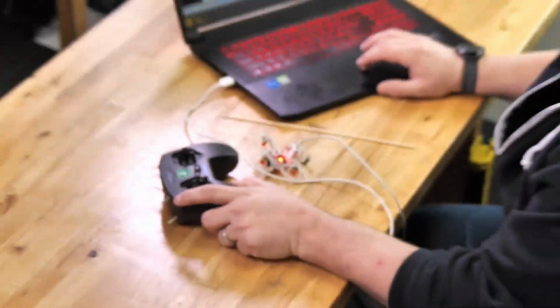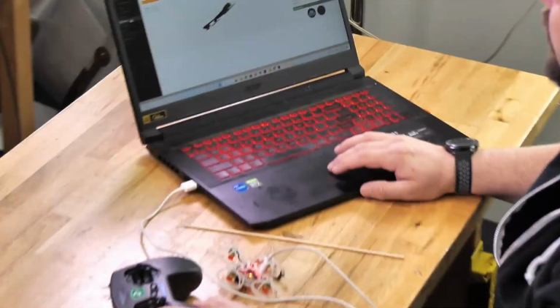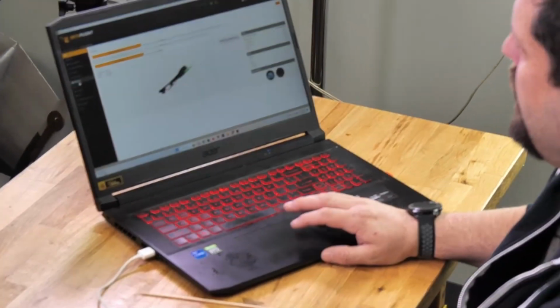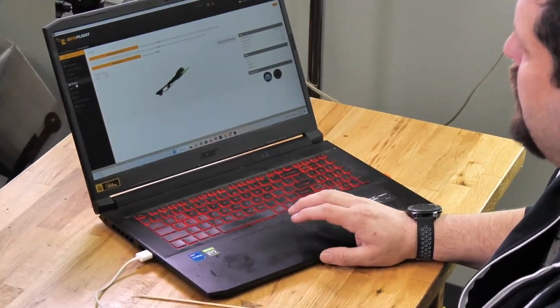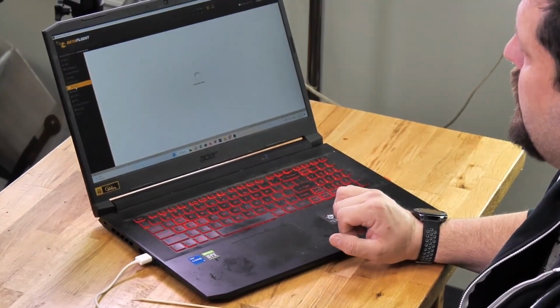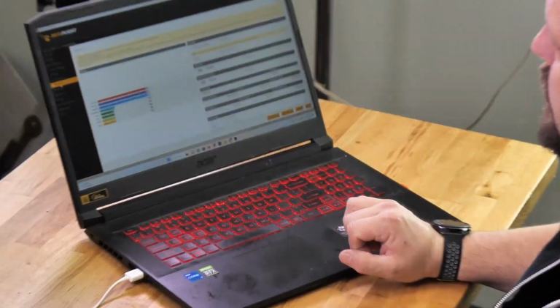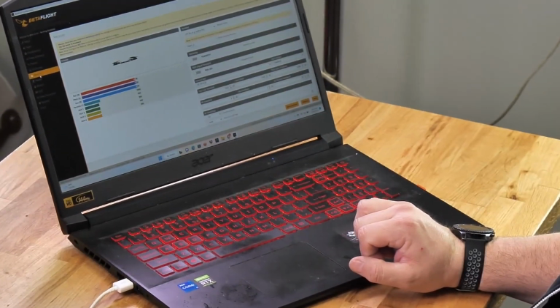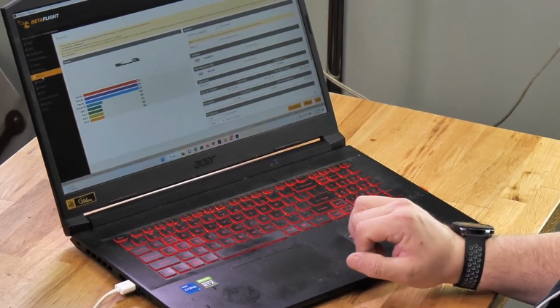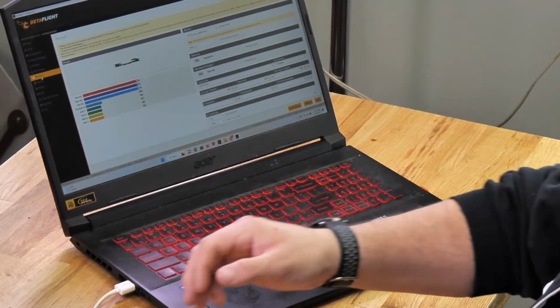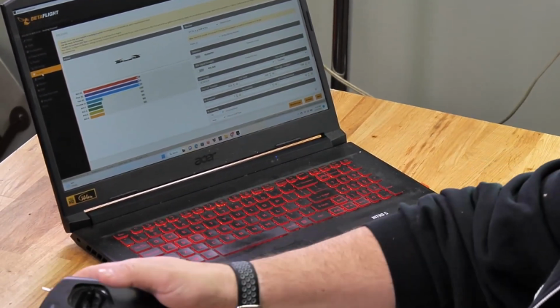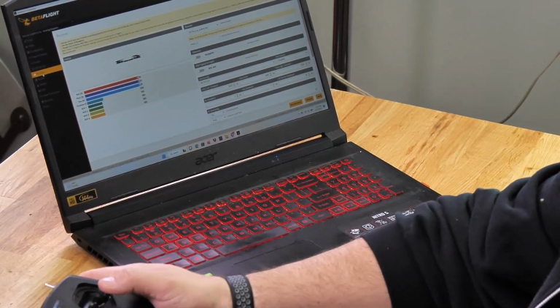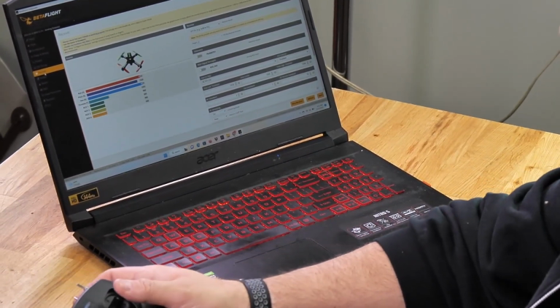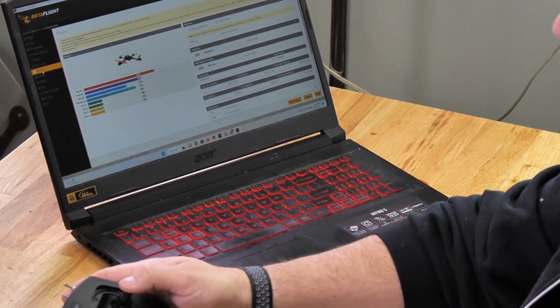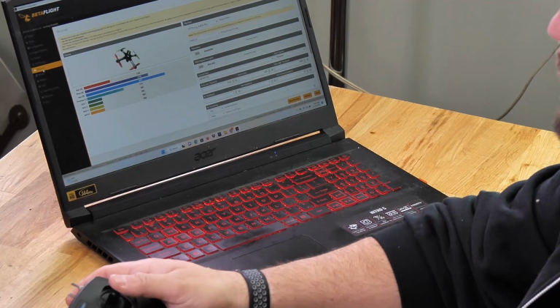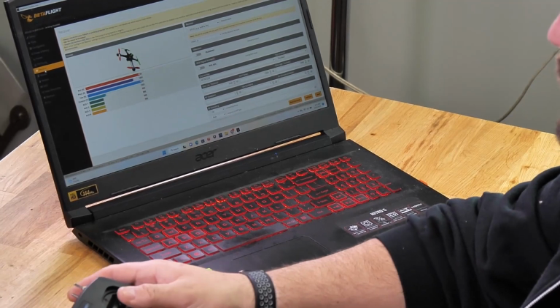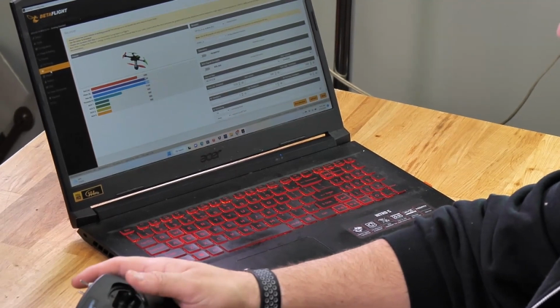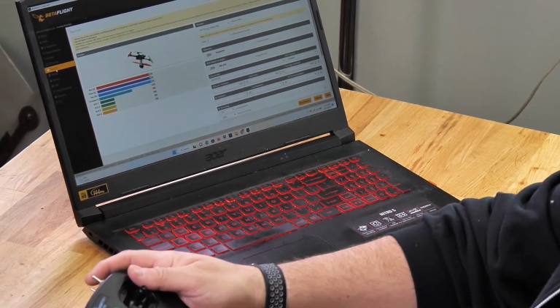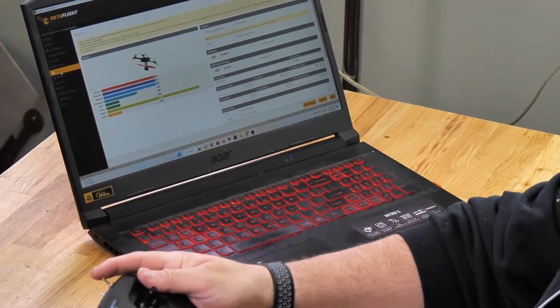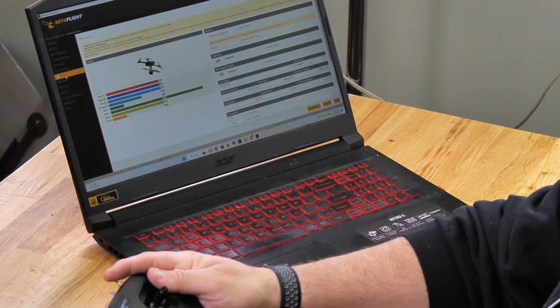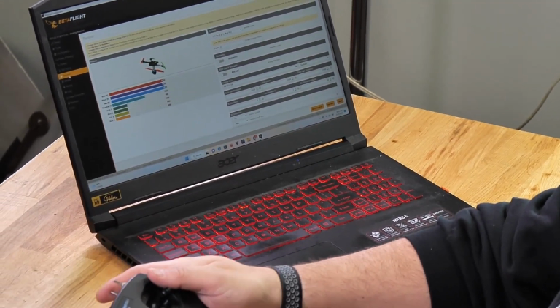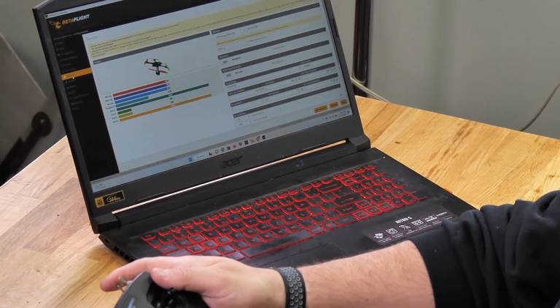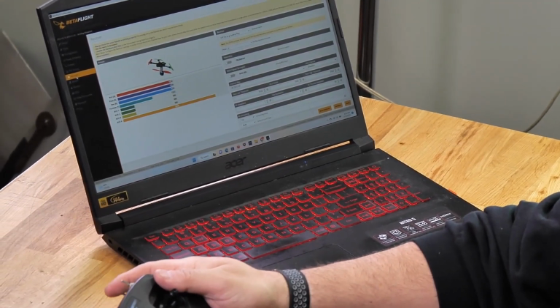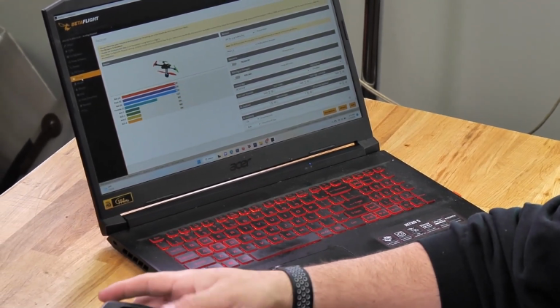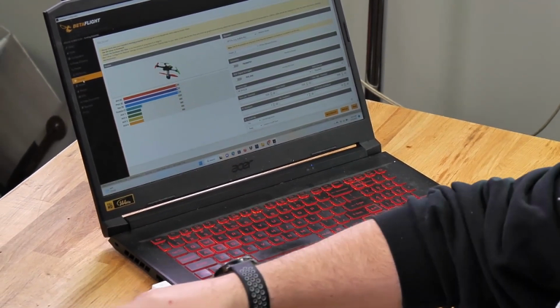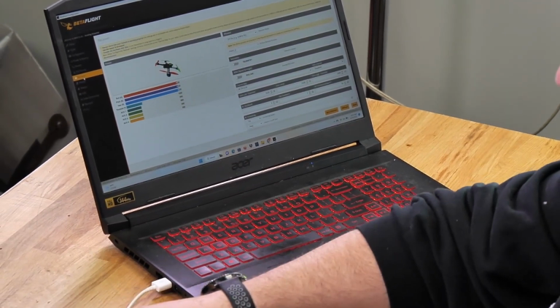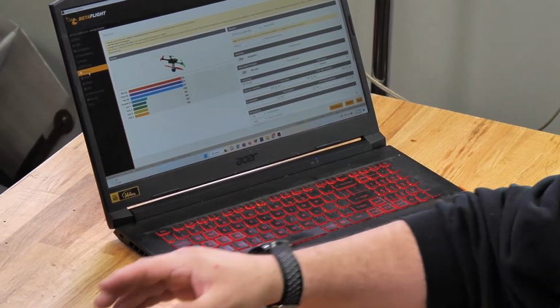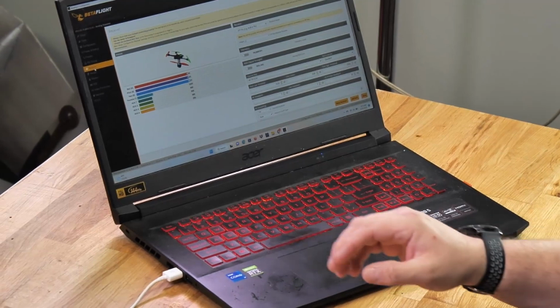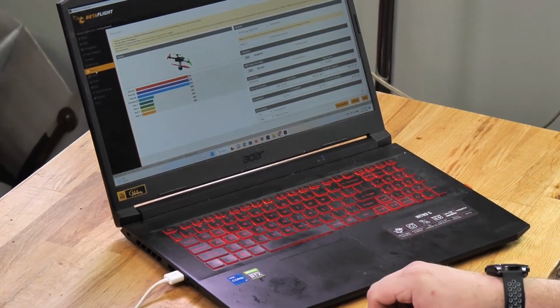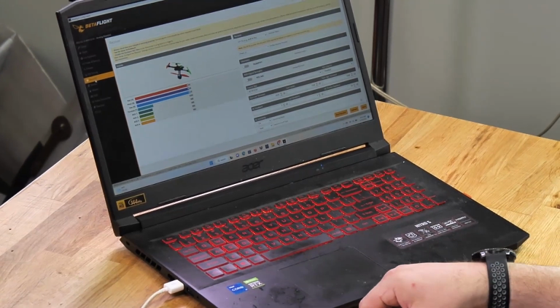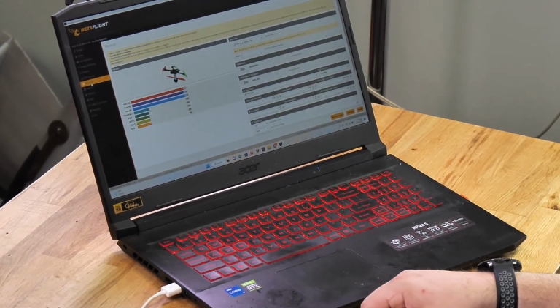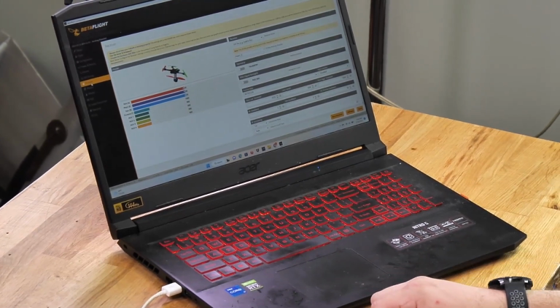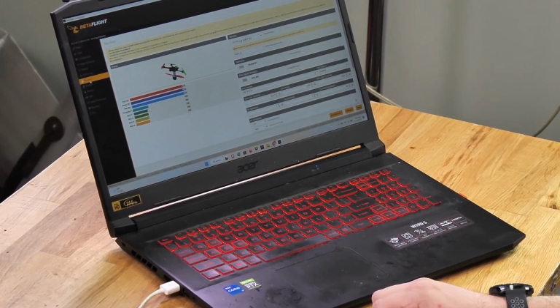In Betaflight, if you go to the receiver tab, you can now move the control surfaces on your transmitter and your sticks, and you can see that everything's working. Now you know you're bound with your Tiny Whoop and you can go fly.